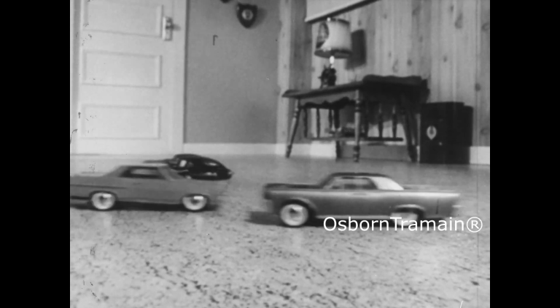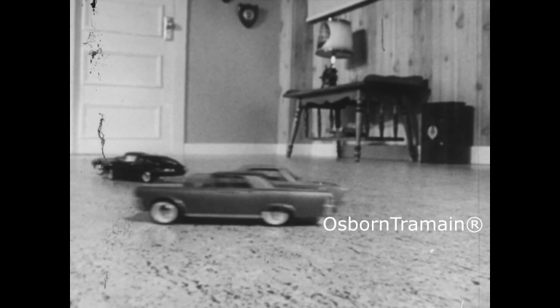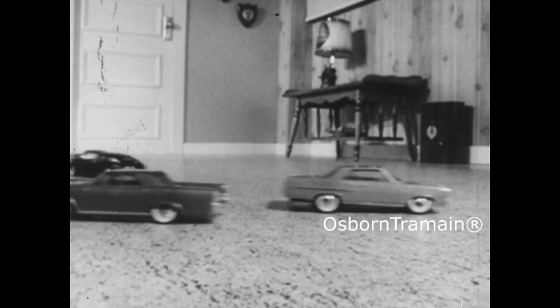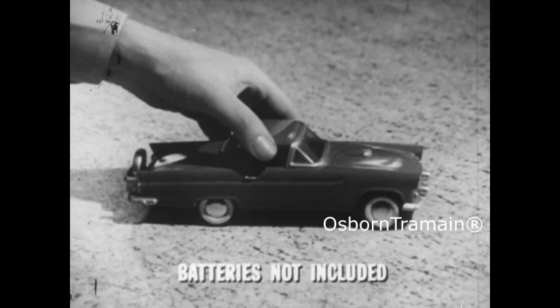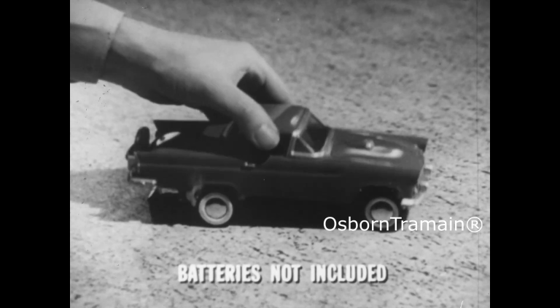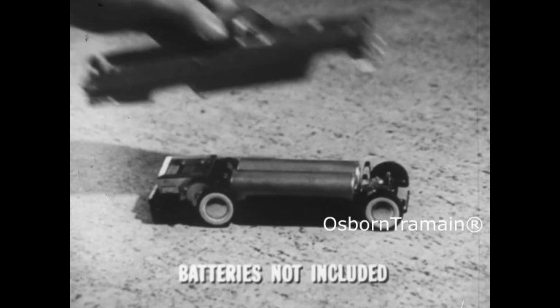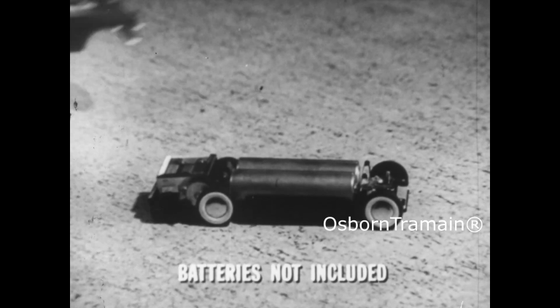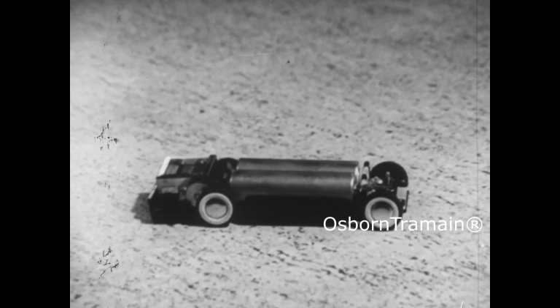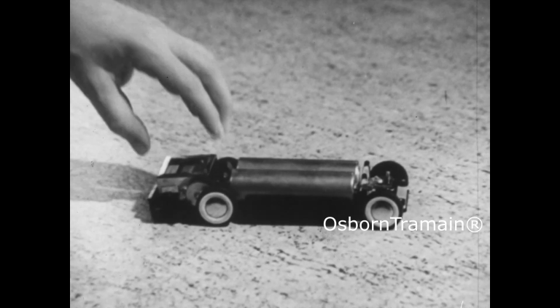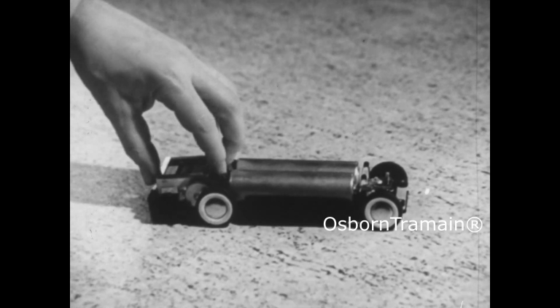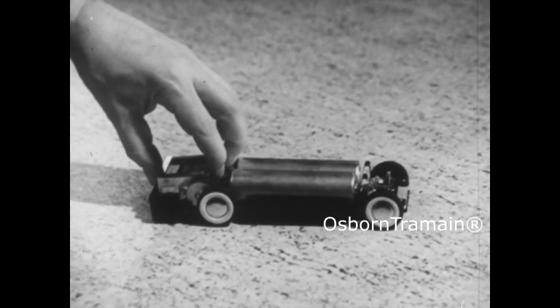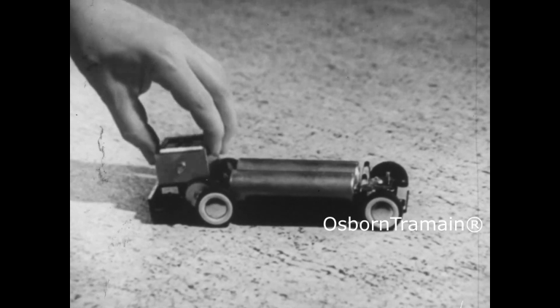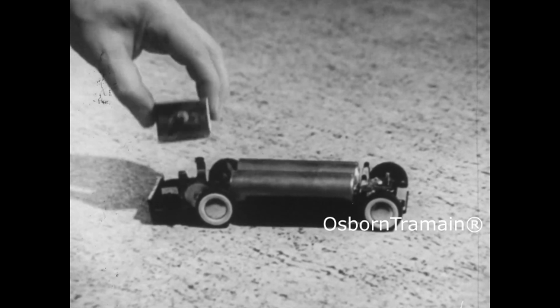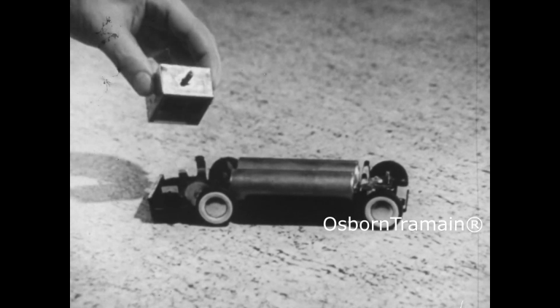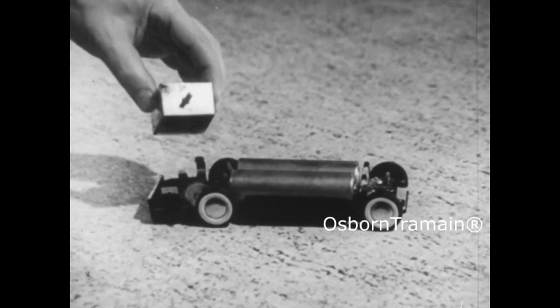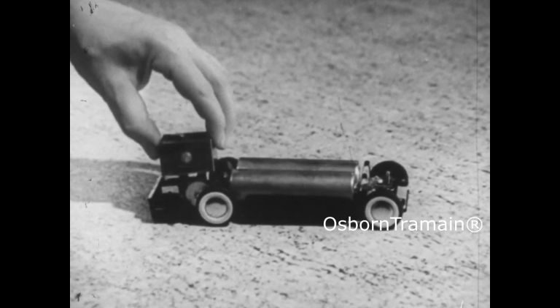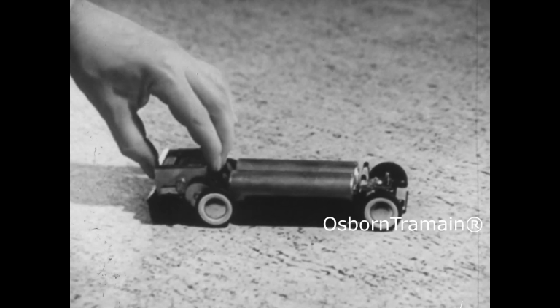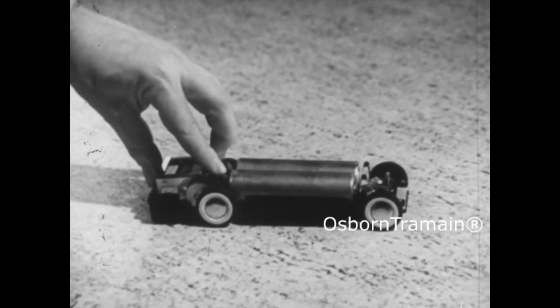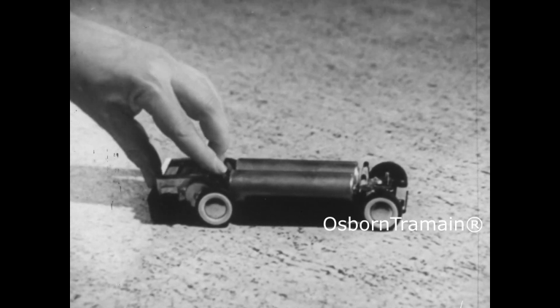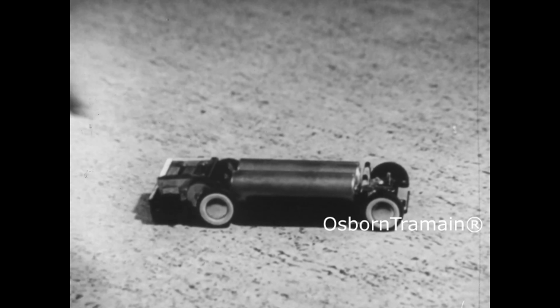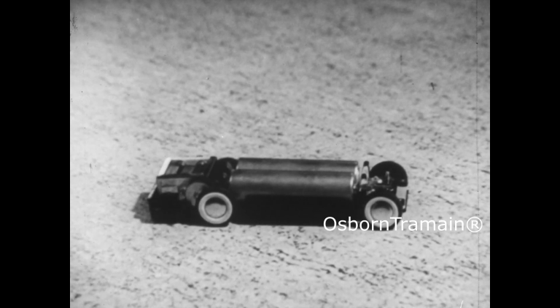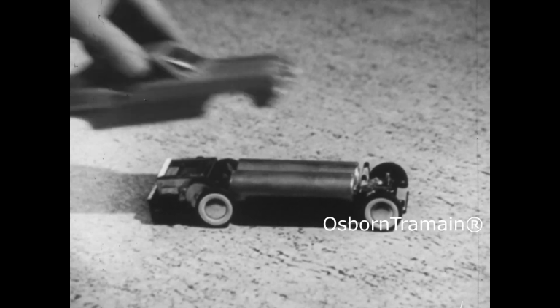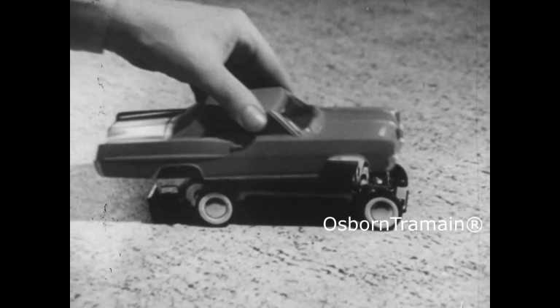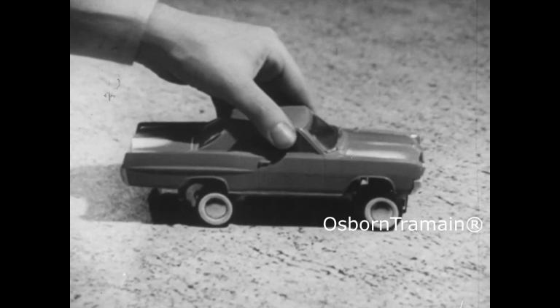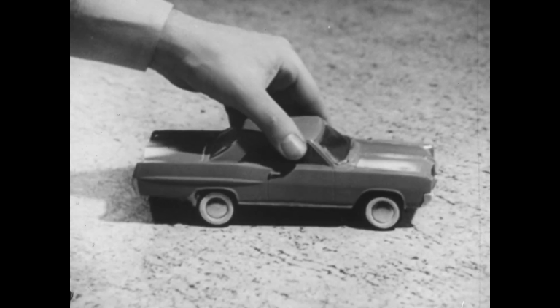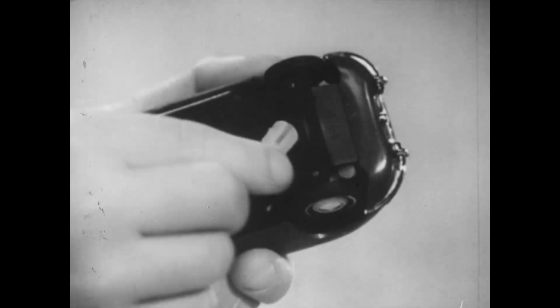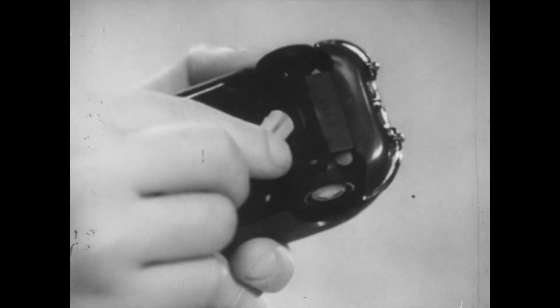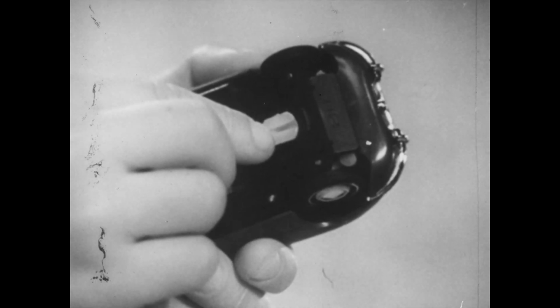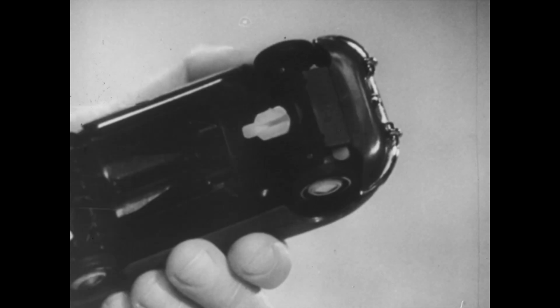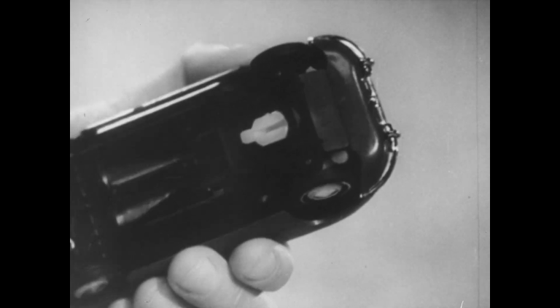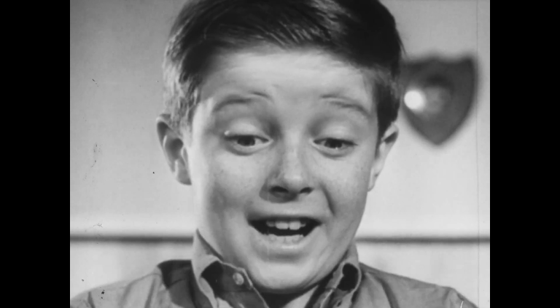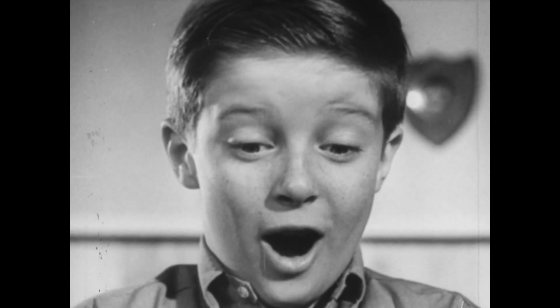The bodies are interchangeable. All you need is one chassis and one motor. Snap on a motor, snap on a body, switch on and... Go!